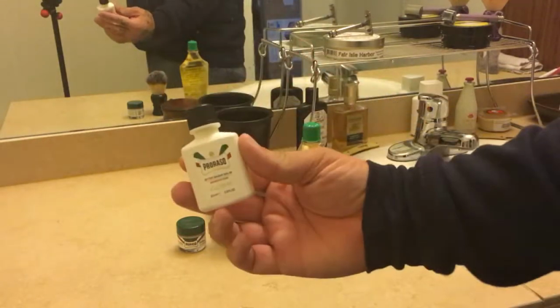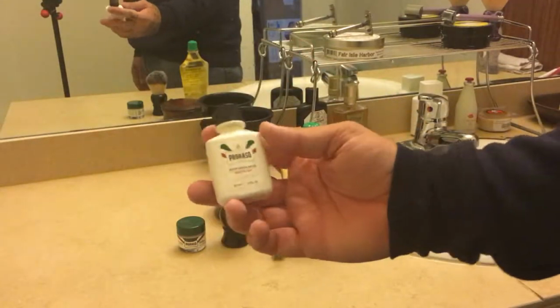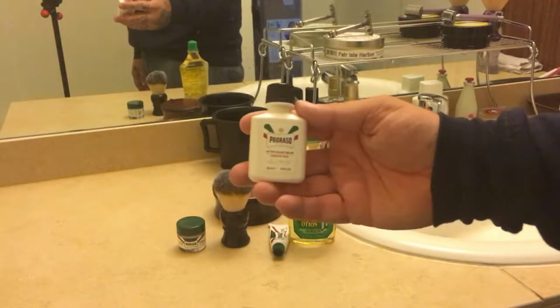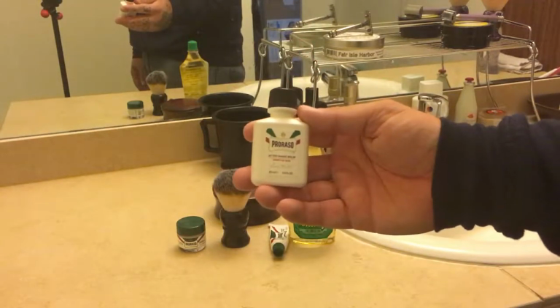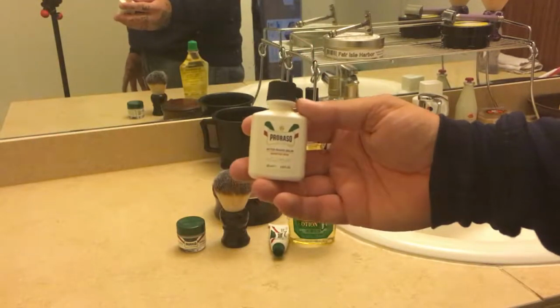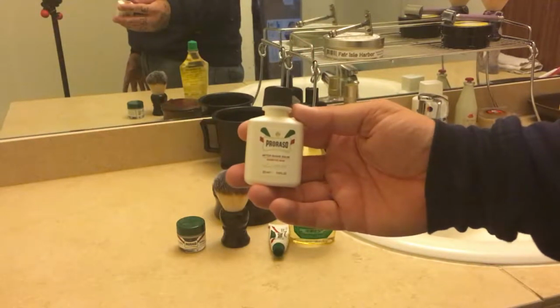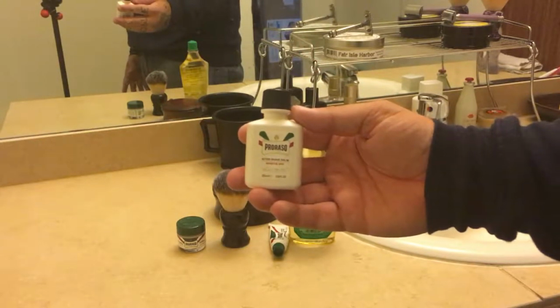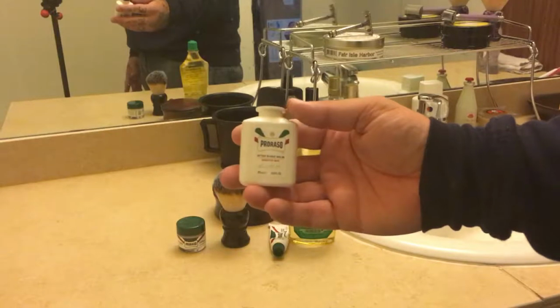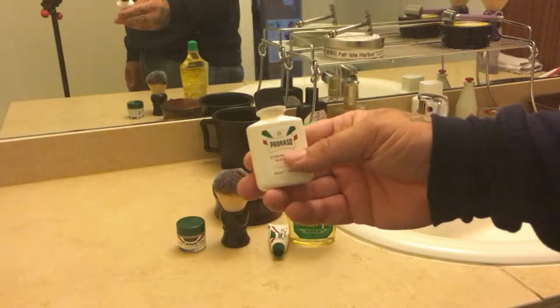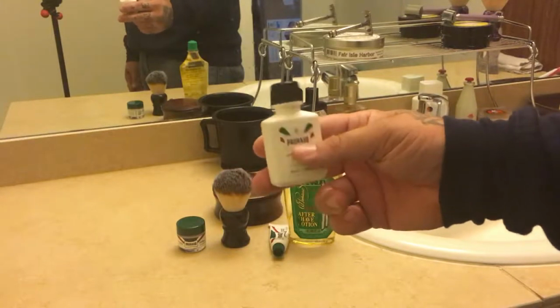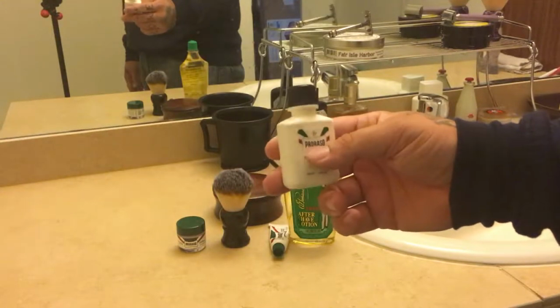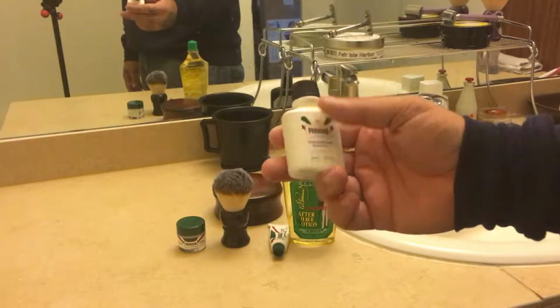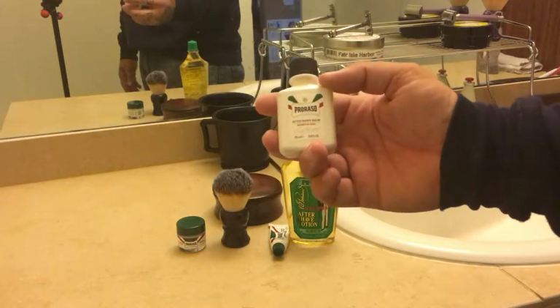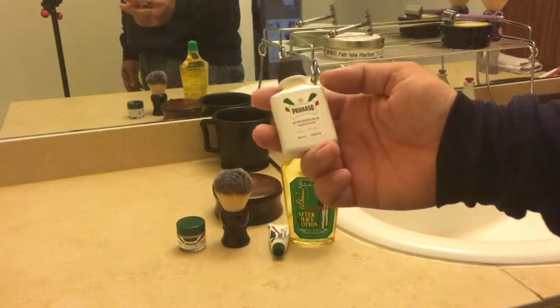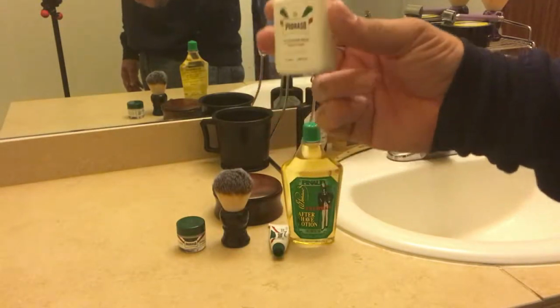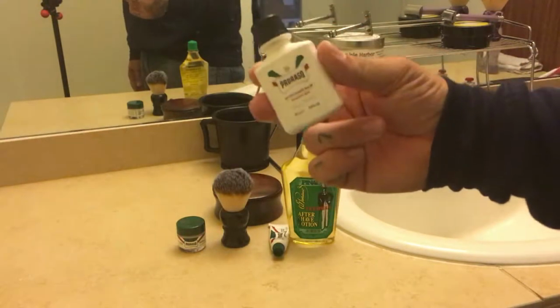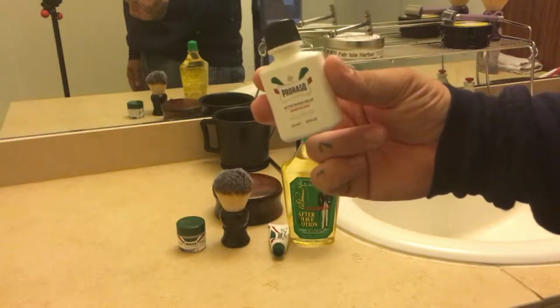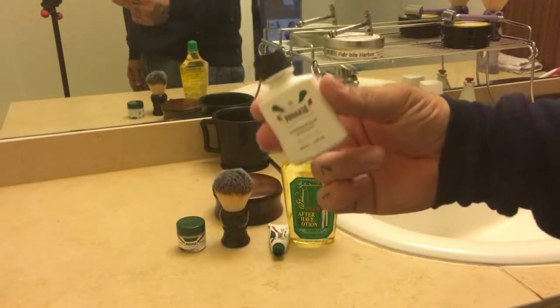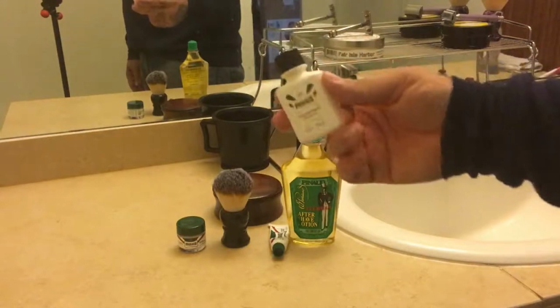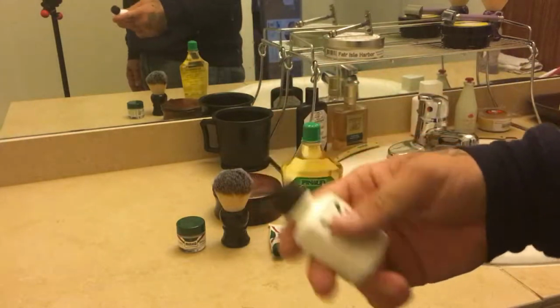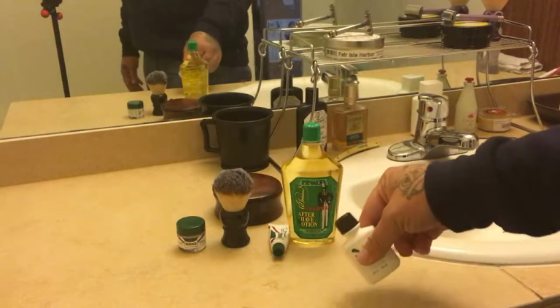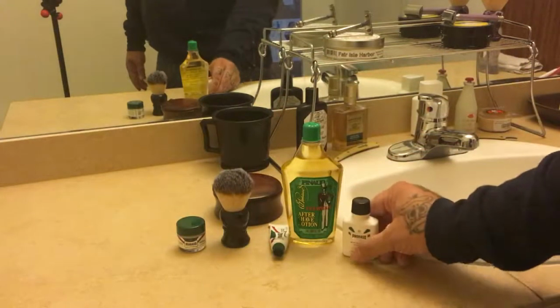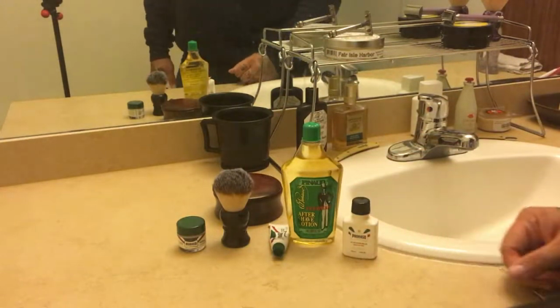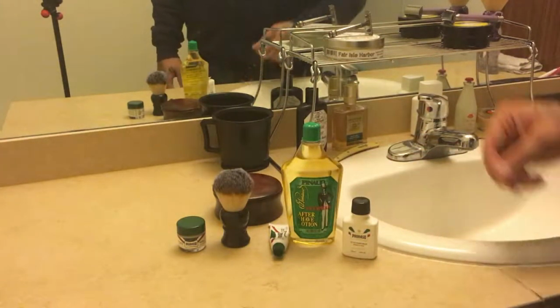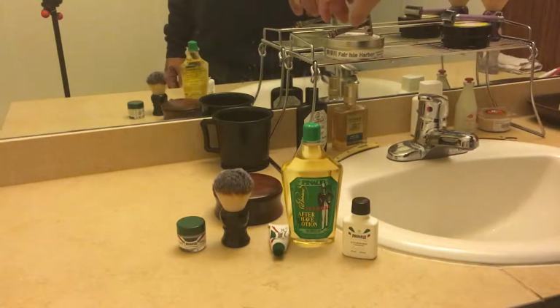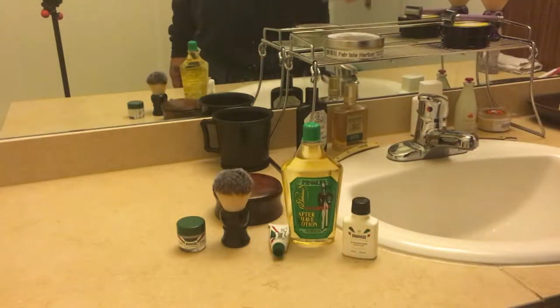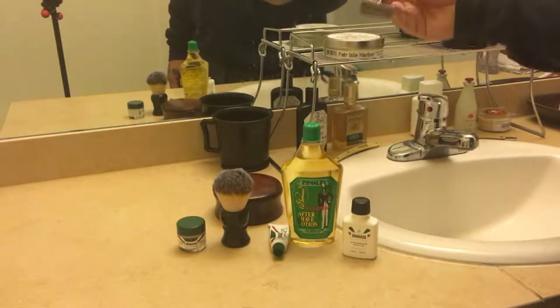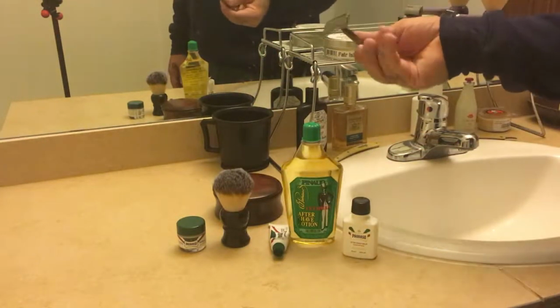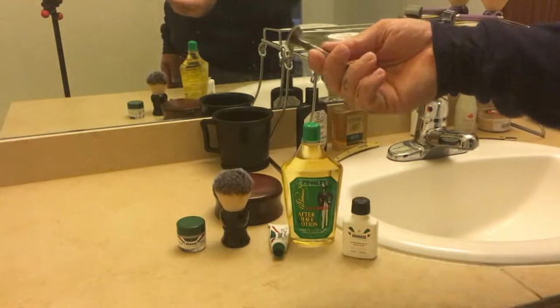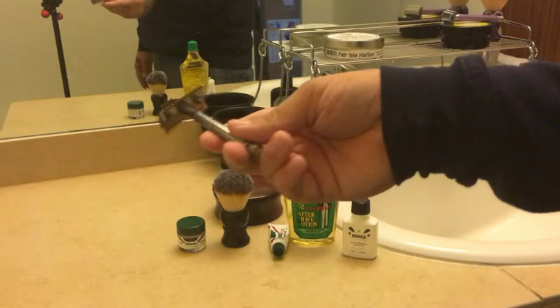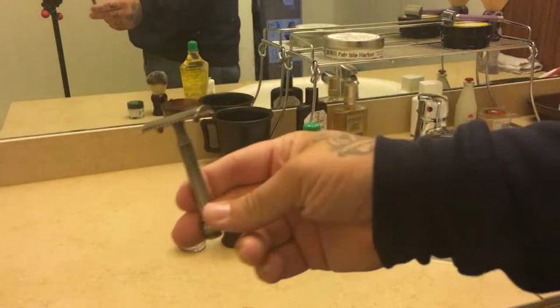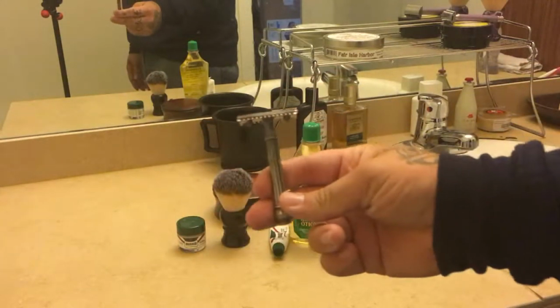Then I used some Proraso balm after, just to help moisturize my face. My face typically stays pretty dry, so I always use a balm after a shave.